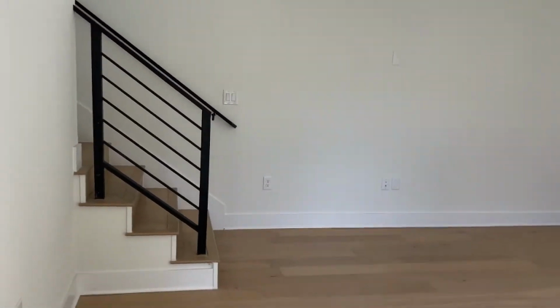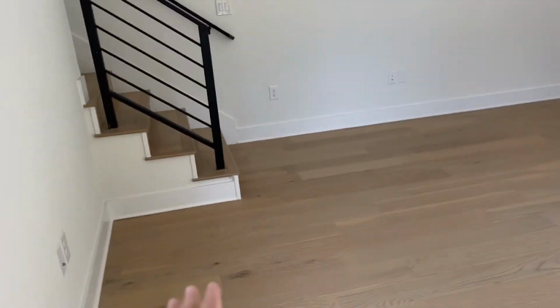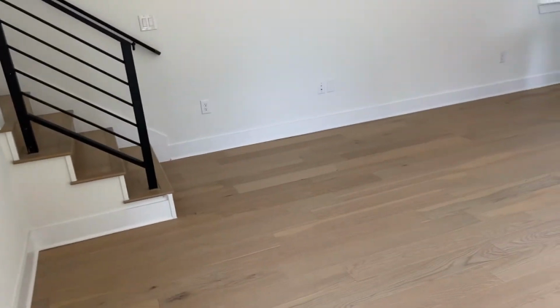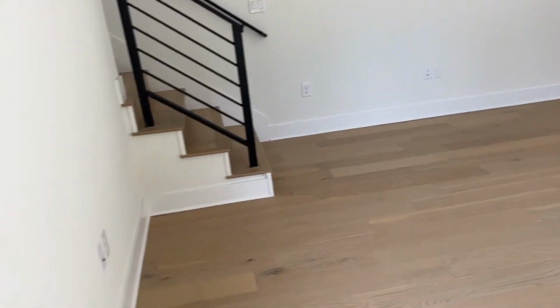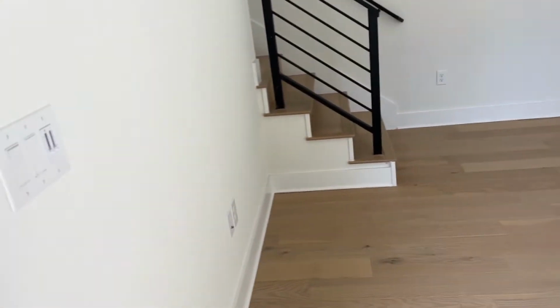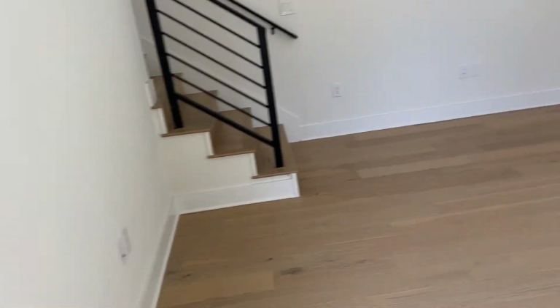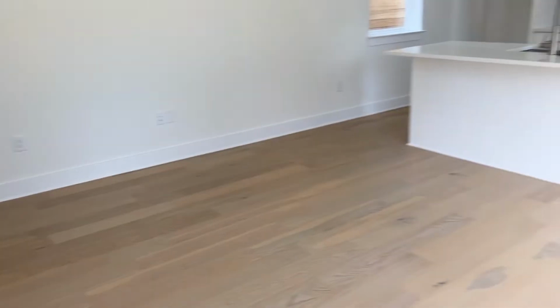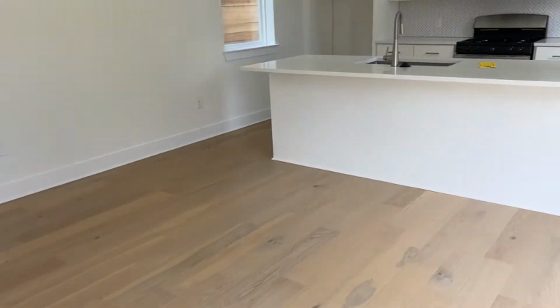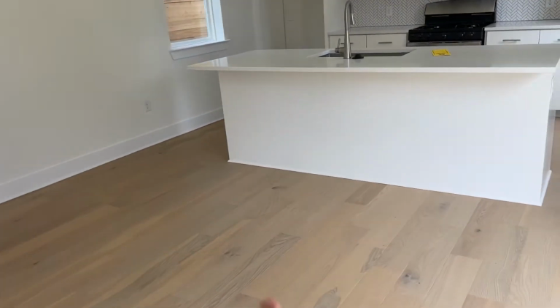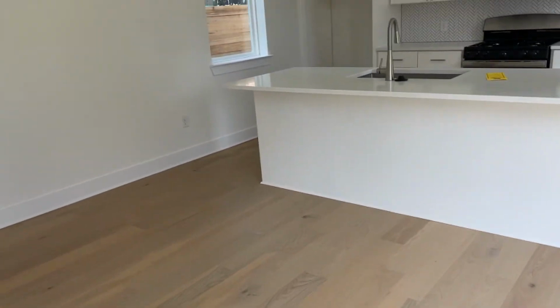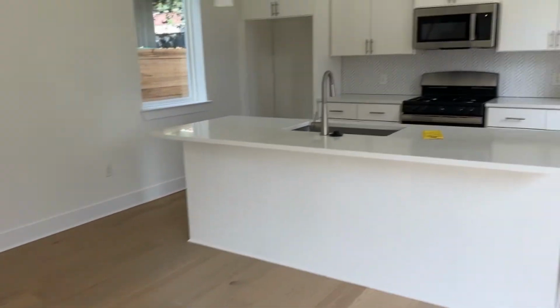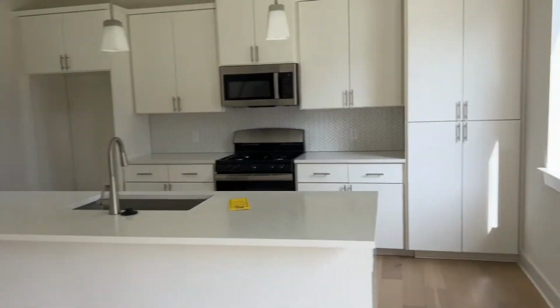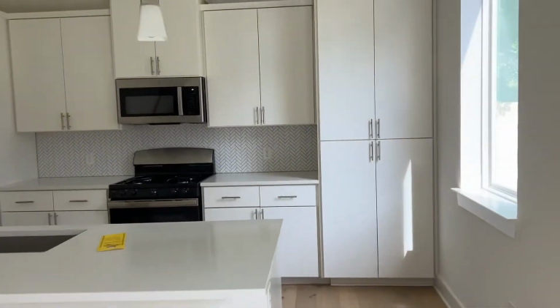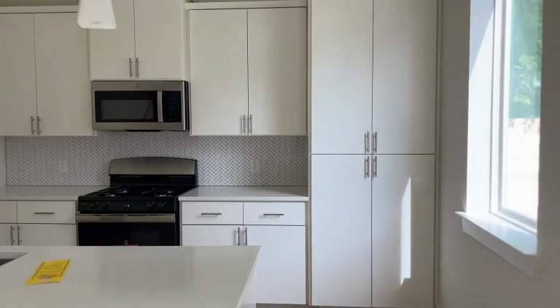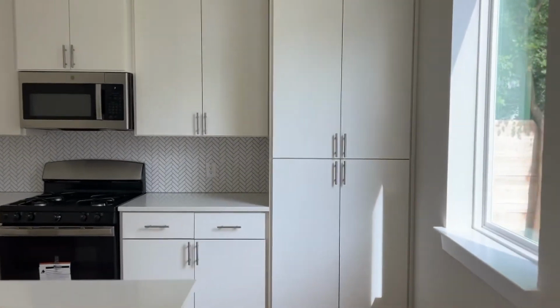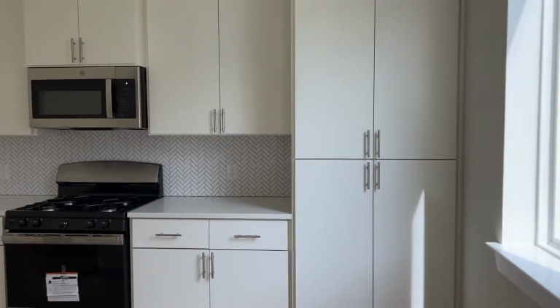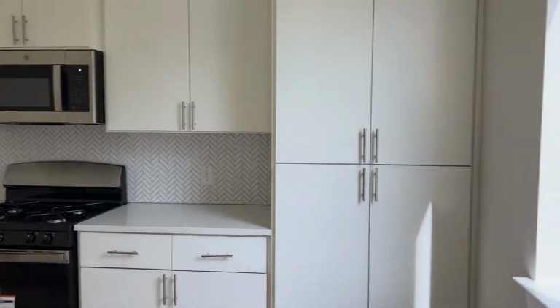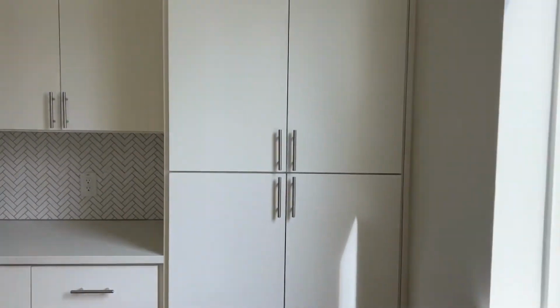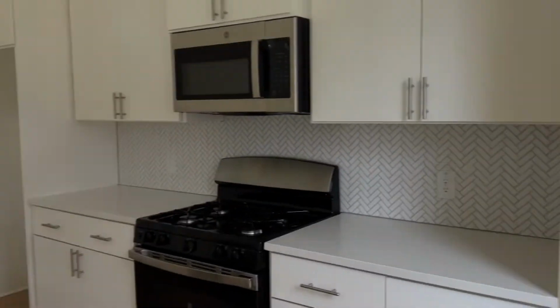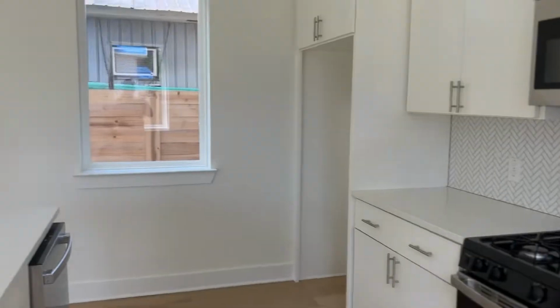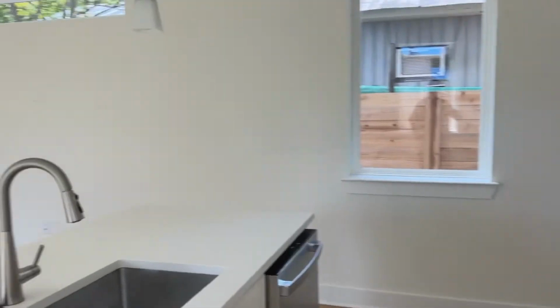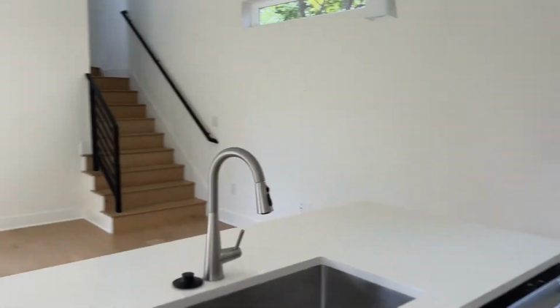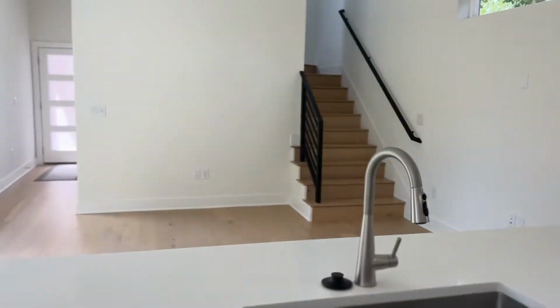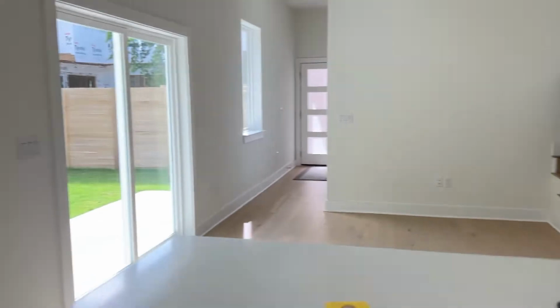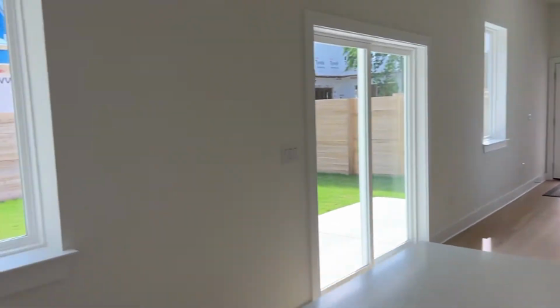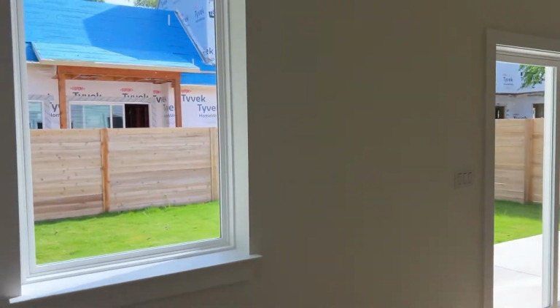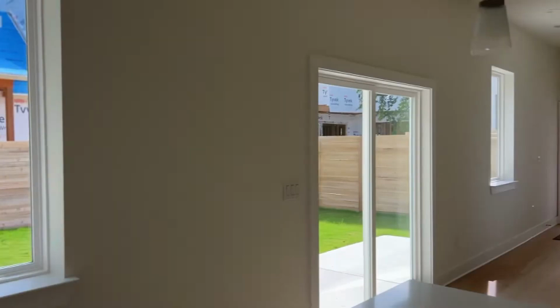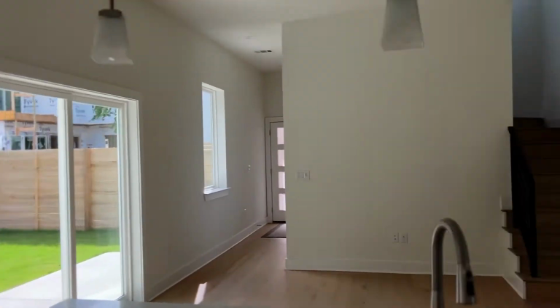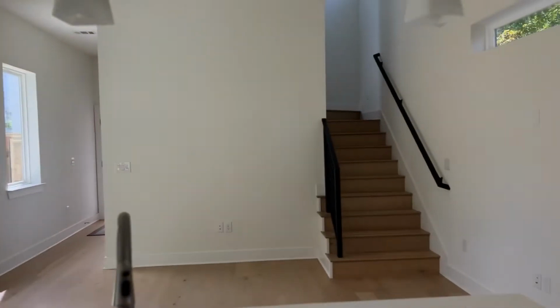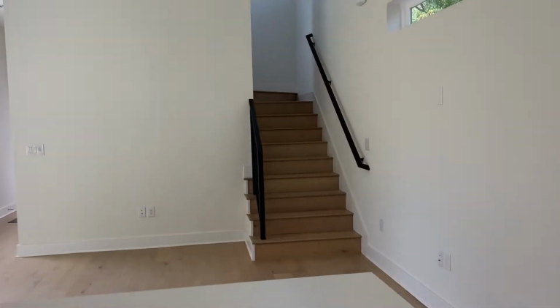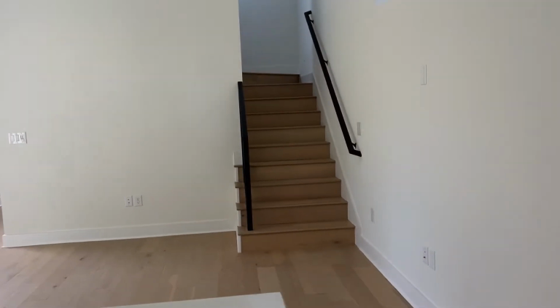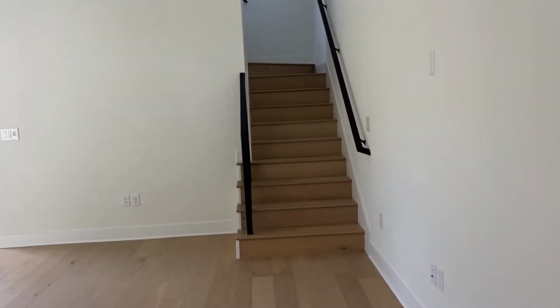I can see you putting your TV right there, a little couch. Super cute. I love that yard, too. Nice and bright and airy.